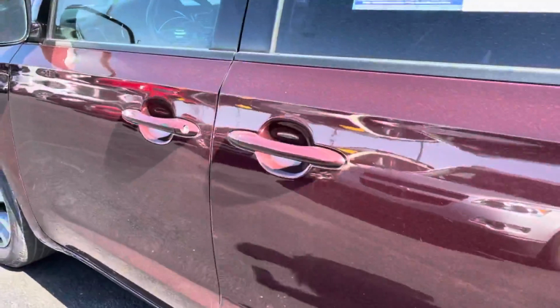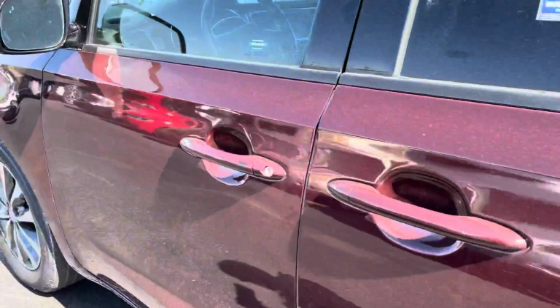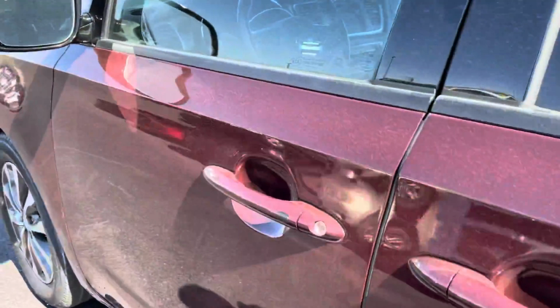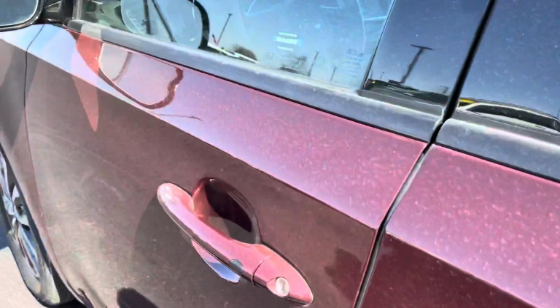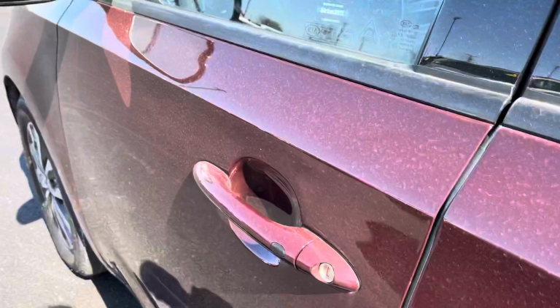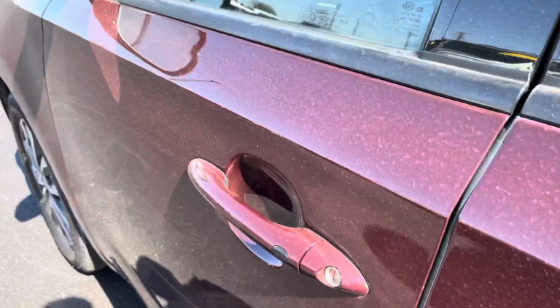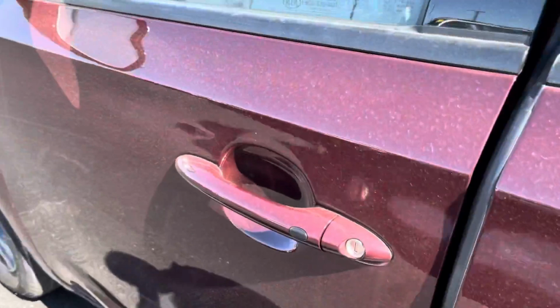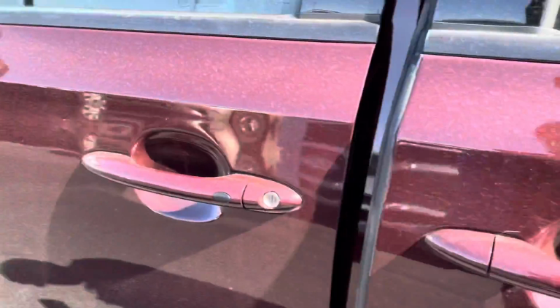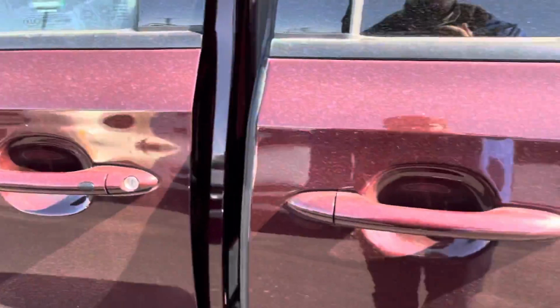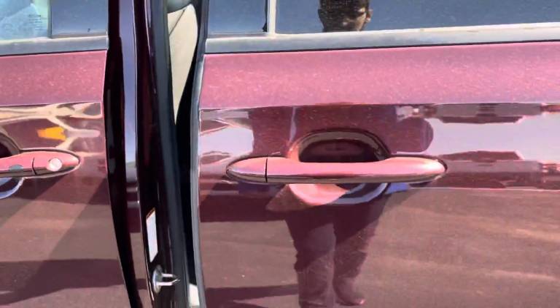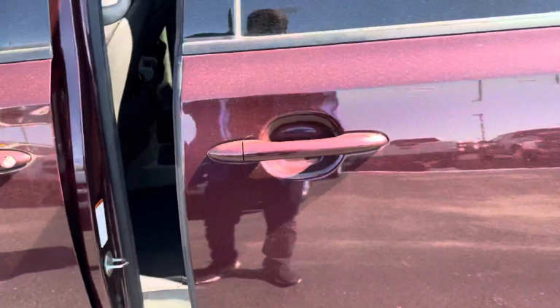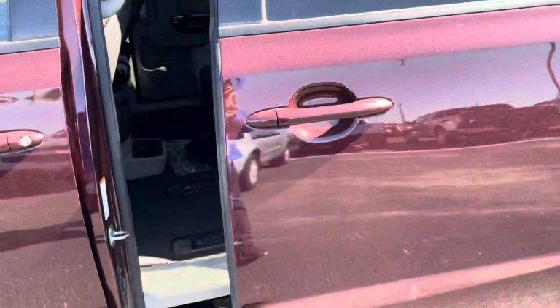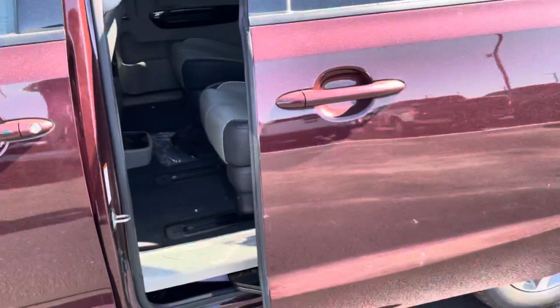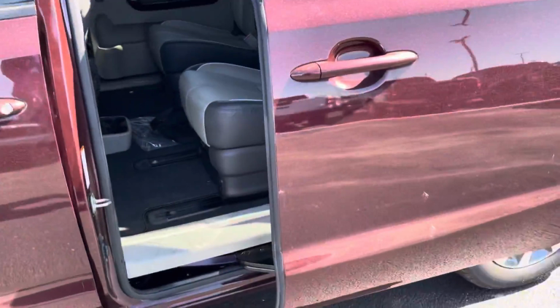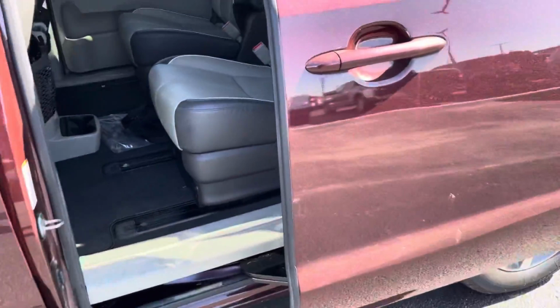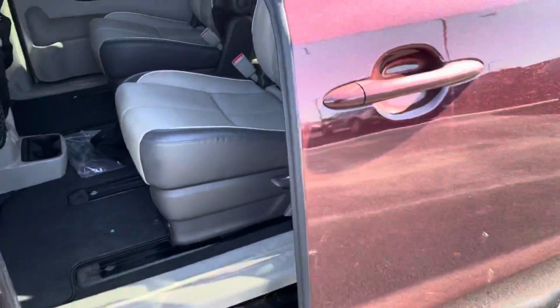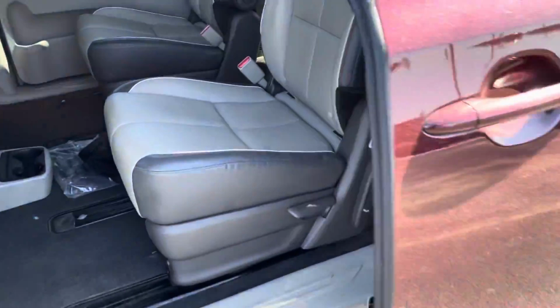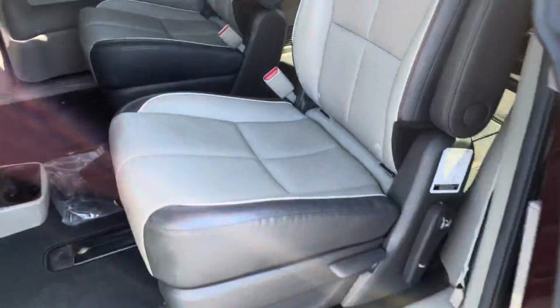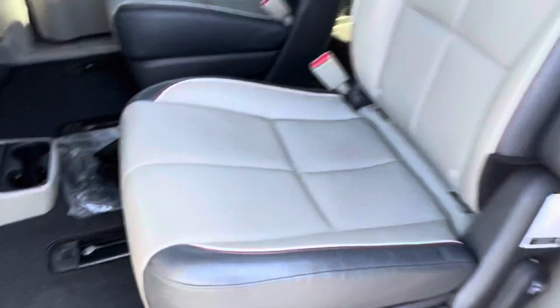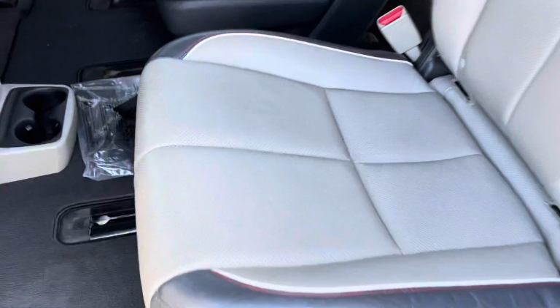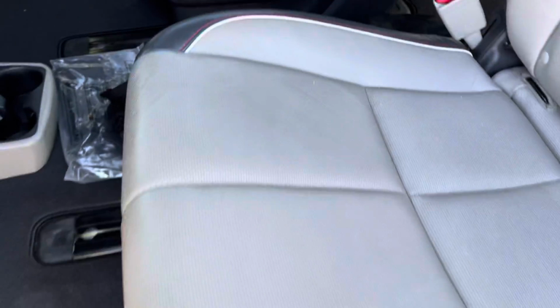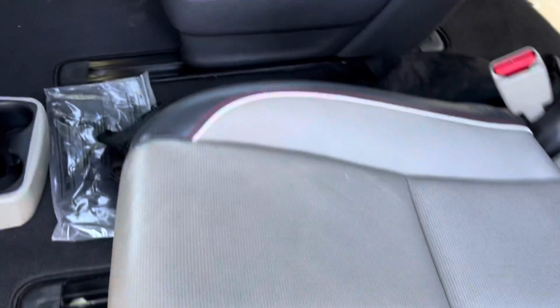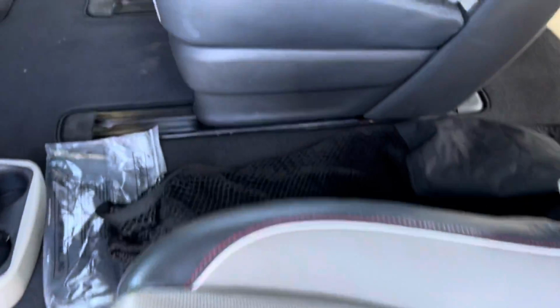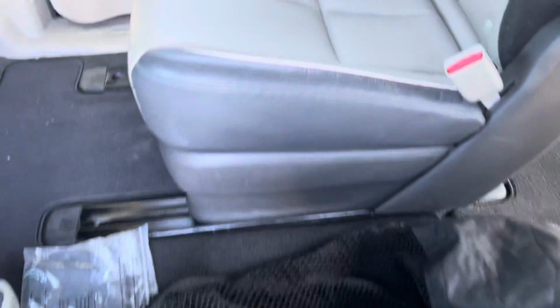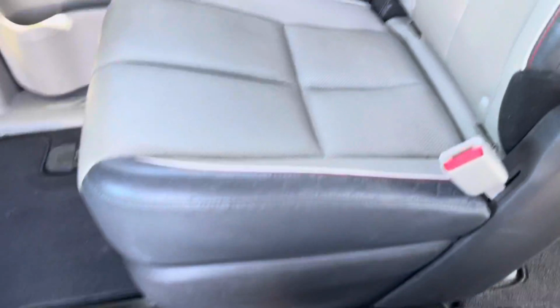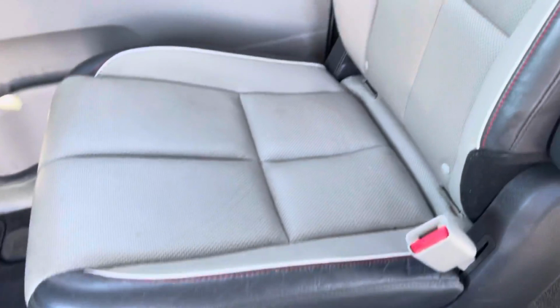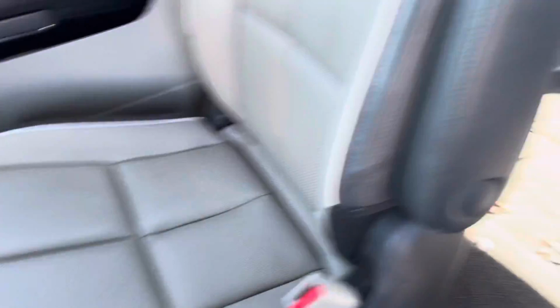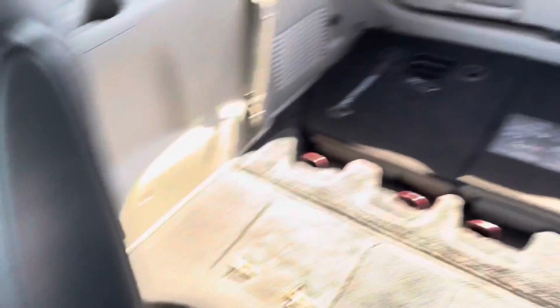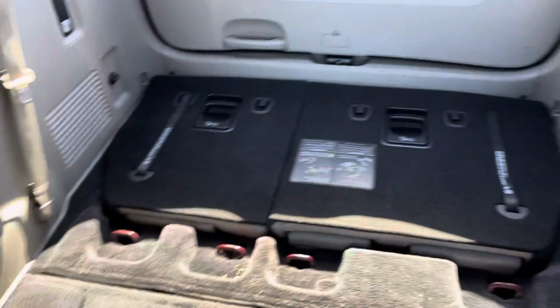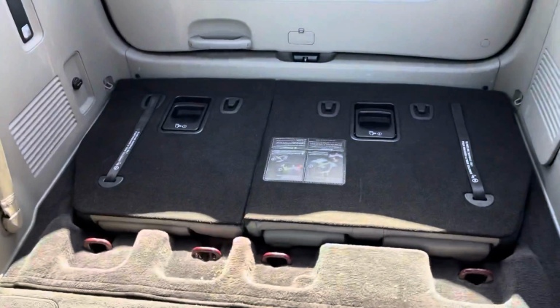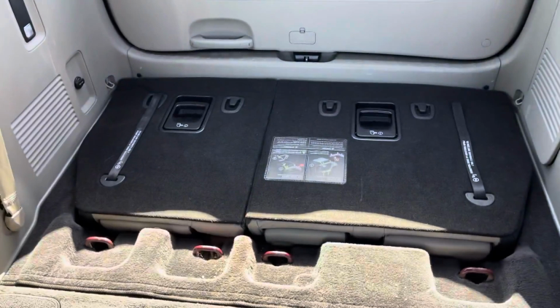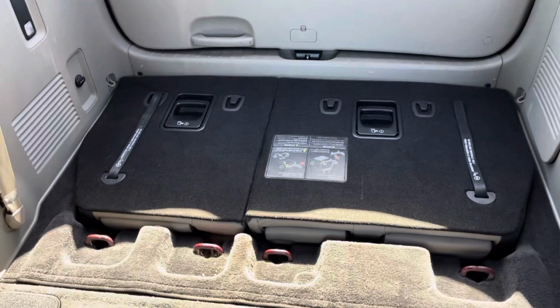Taking a look at the rear seats, it does have the power sliding door. They are leather and in great condition. The rear seats are currently put down.